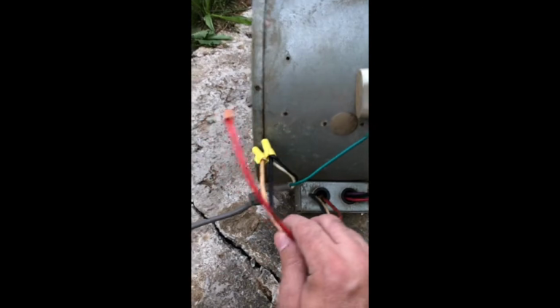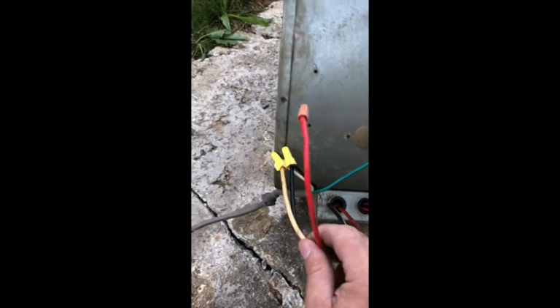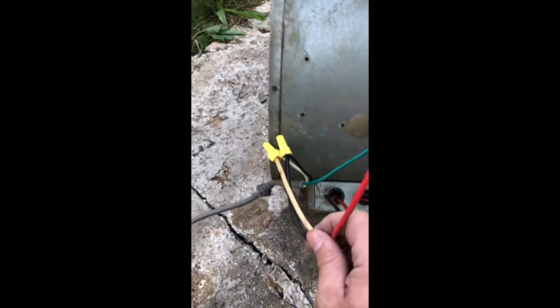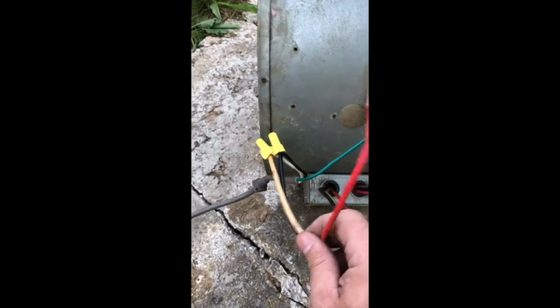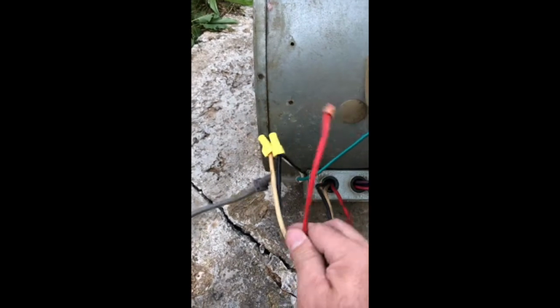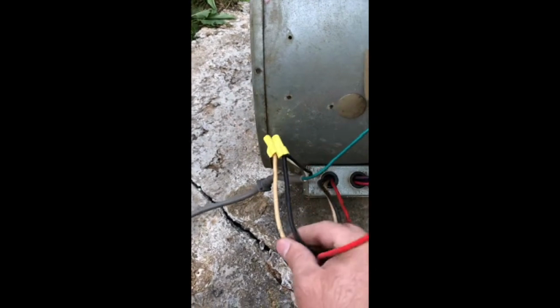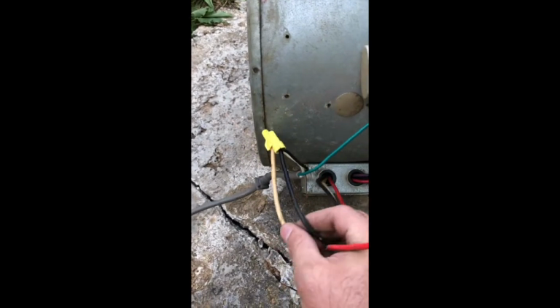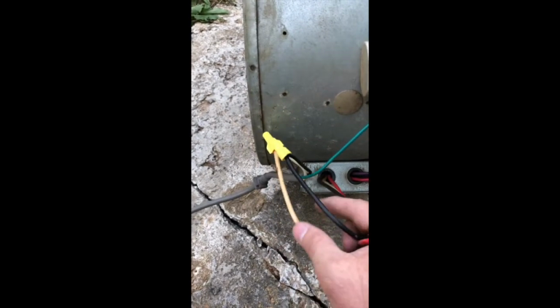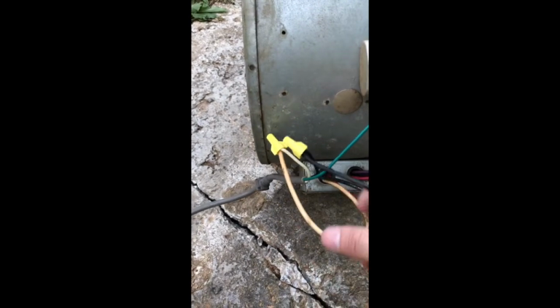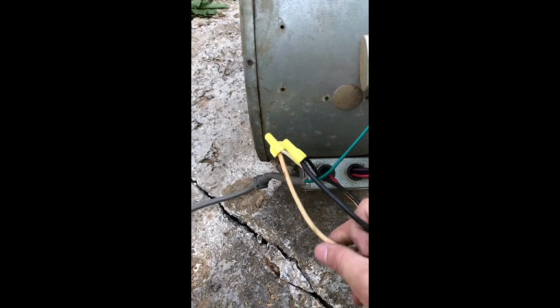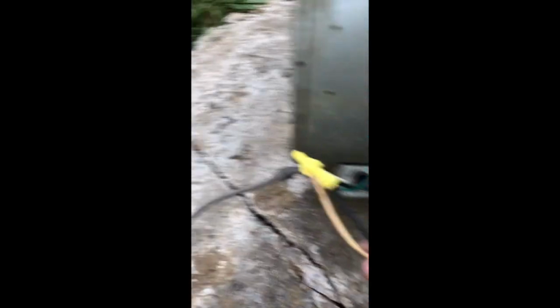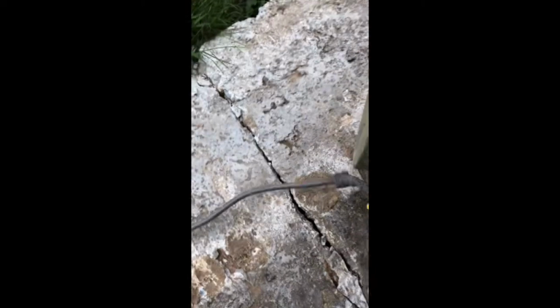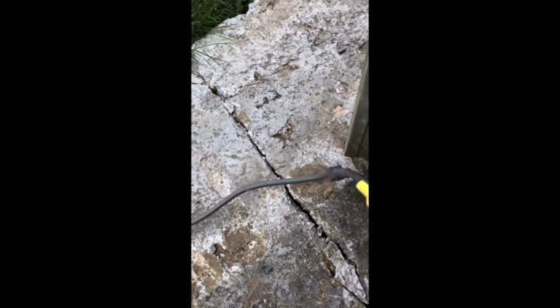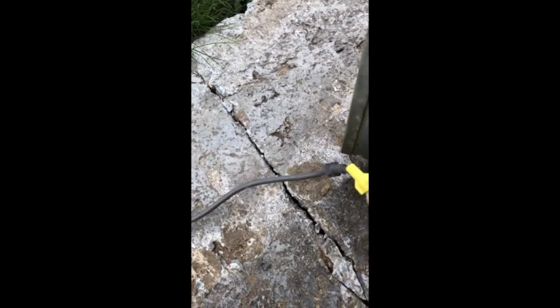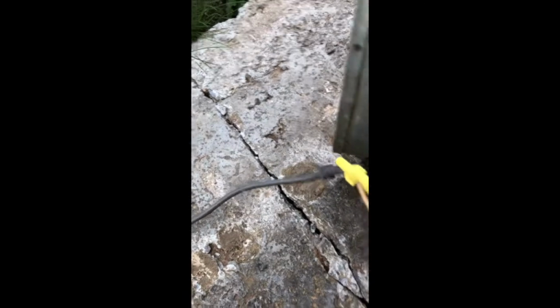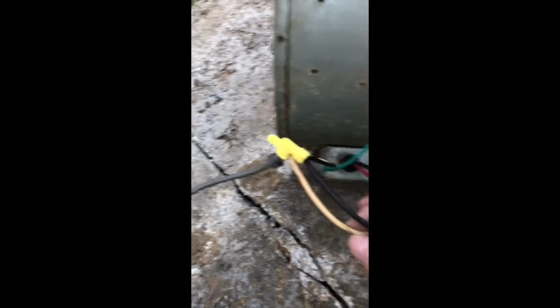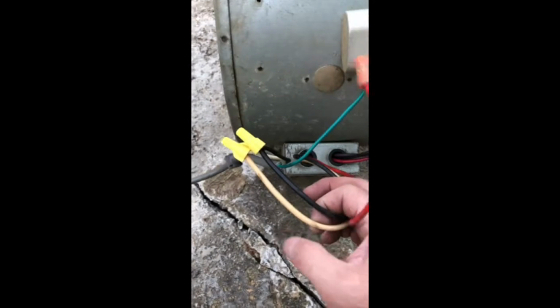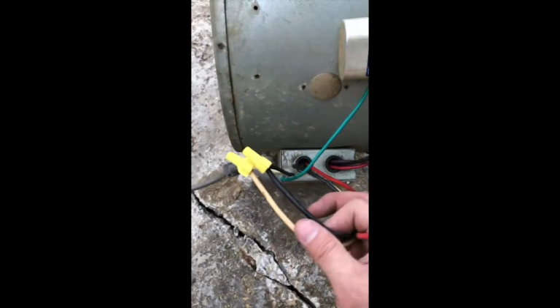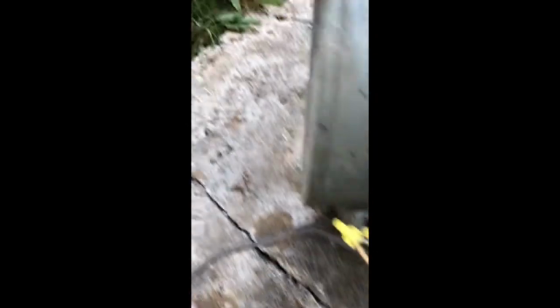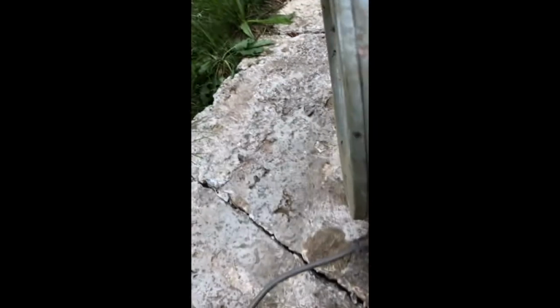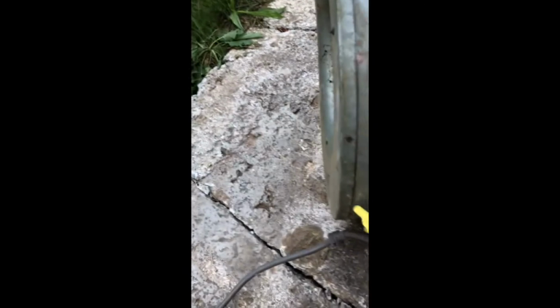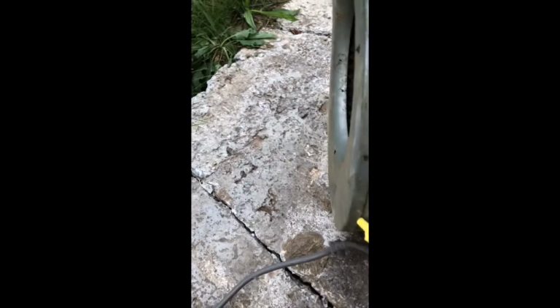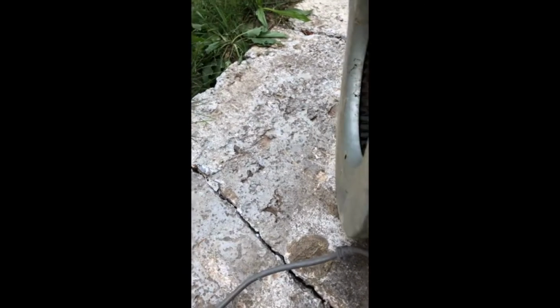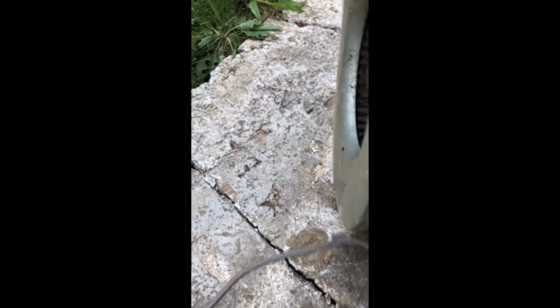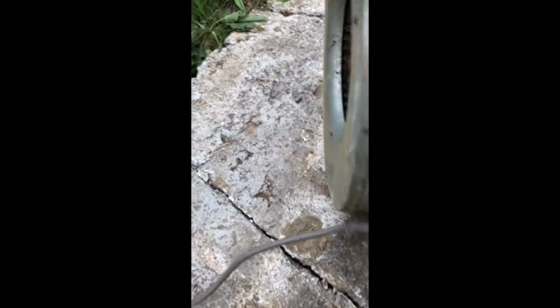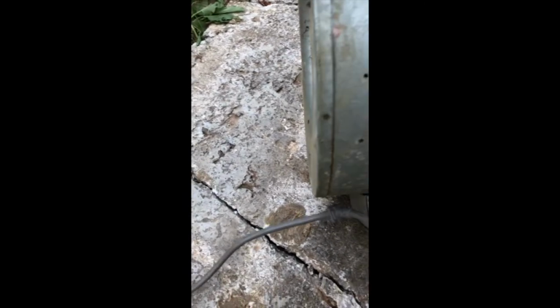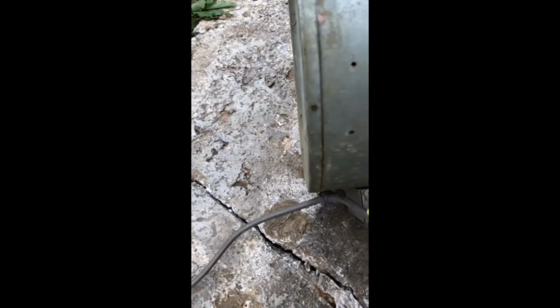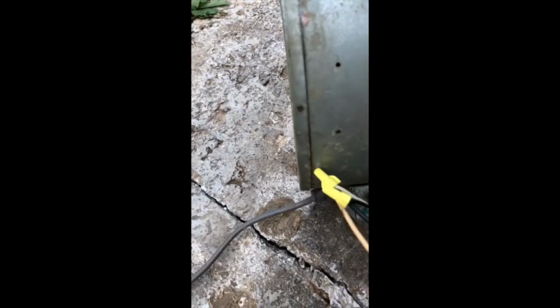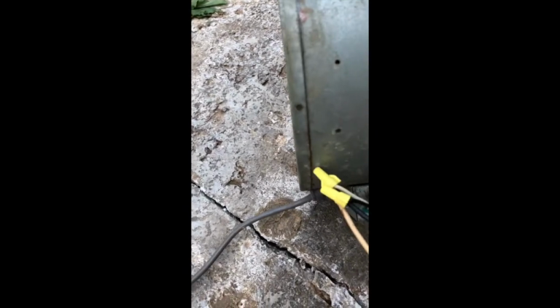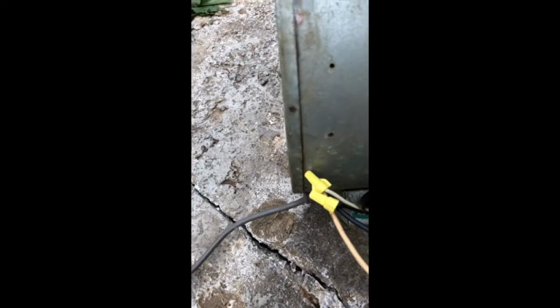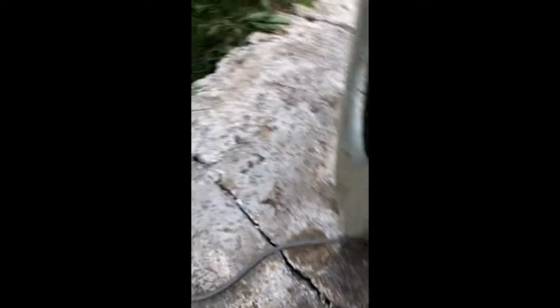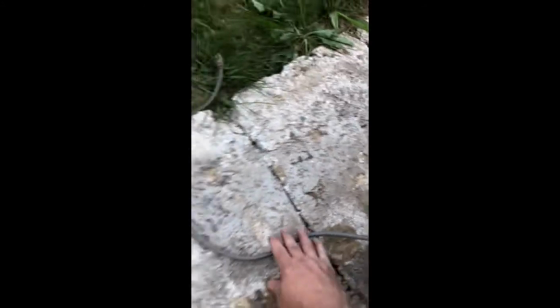I figured the black and red were hot, and the white was neutral ground. So I wired it up that way, but just for 110, and capped off one of these.